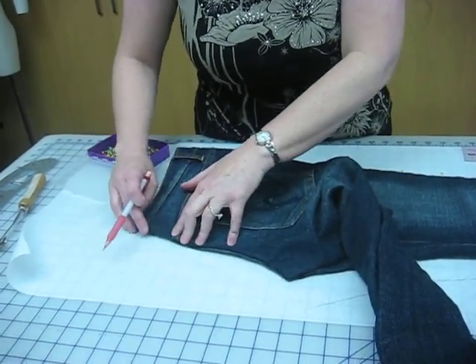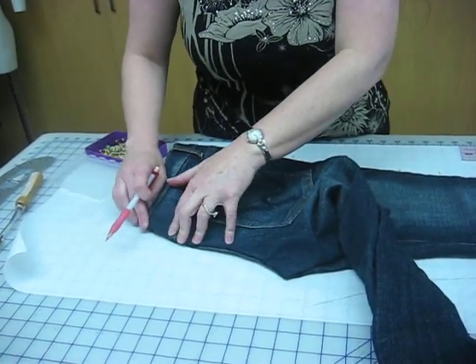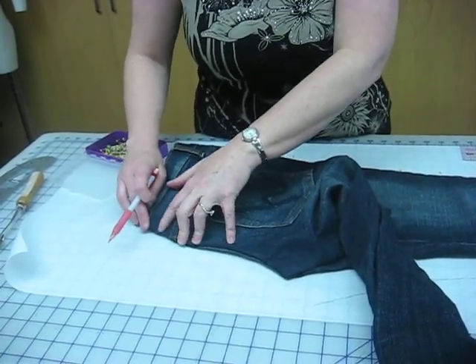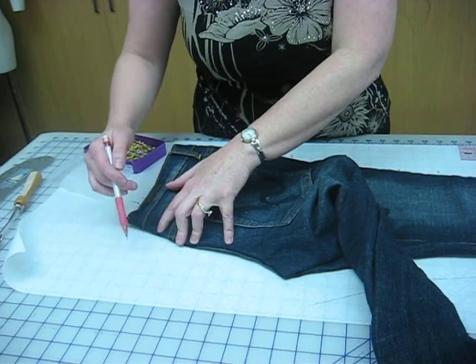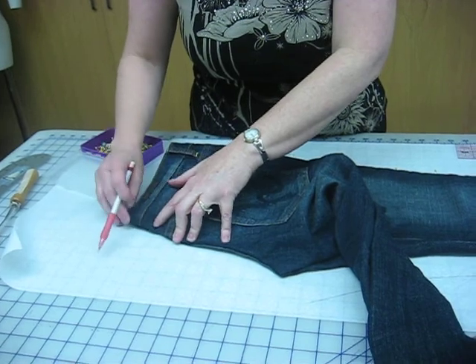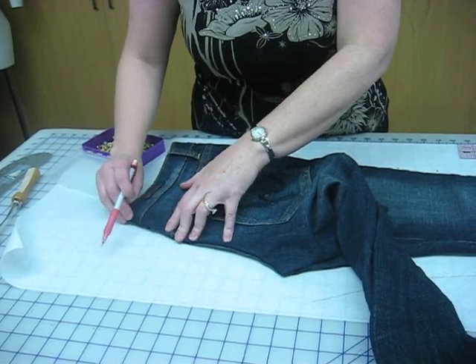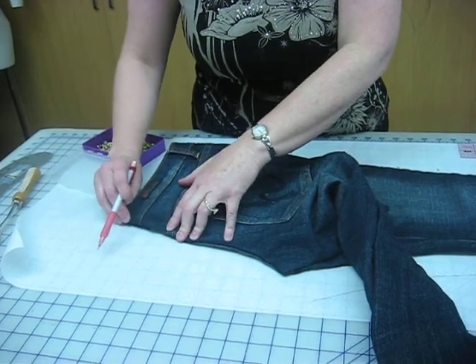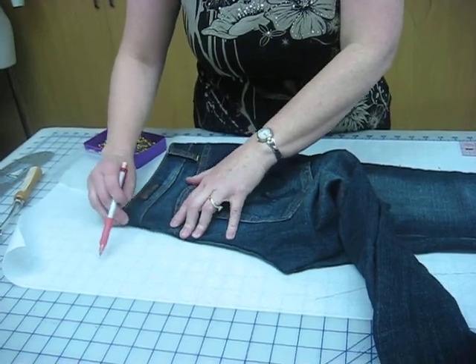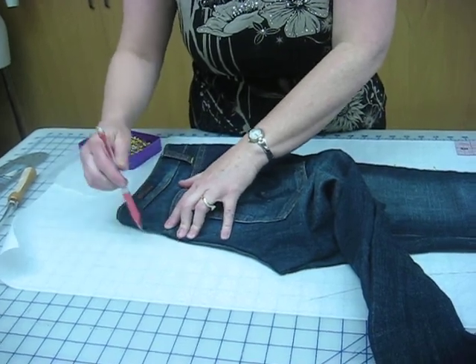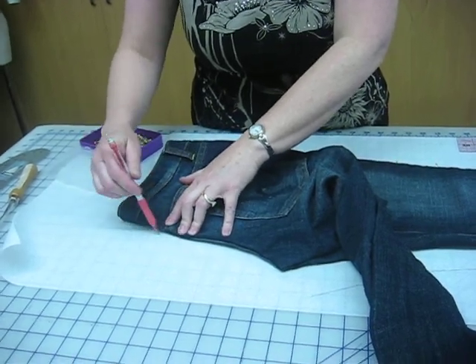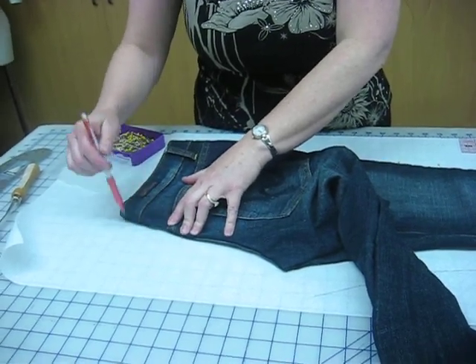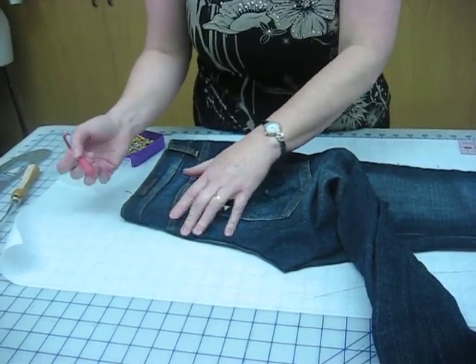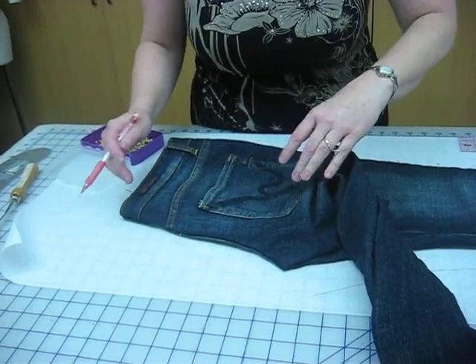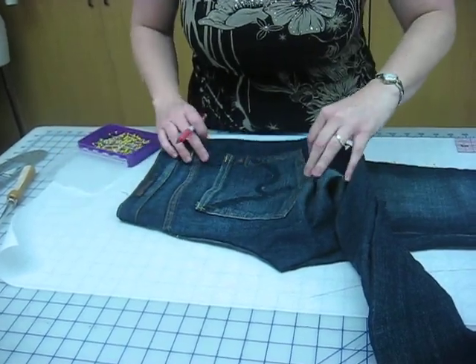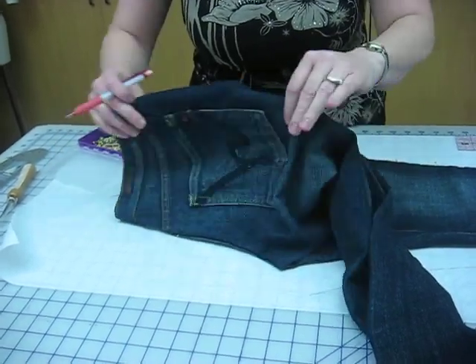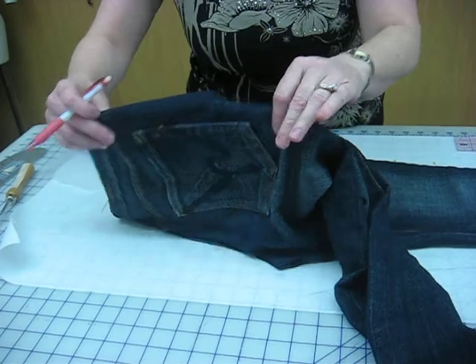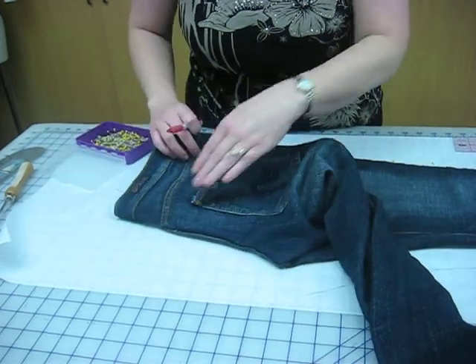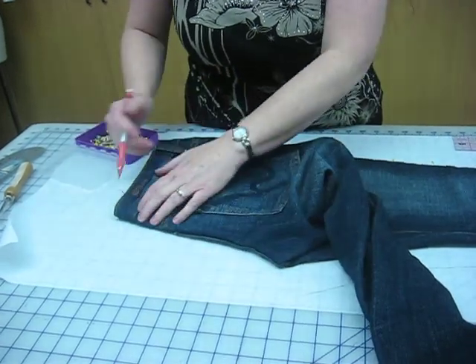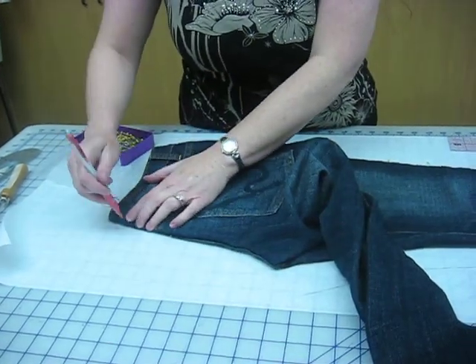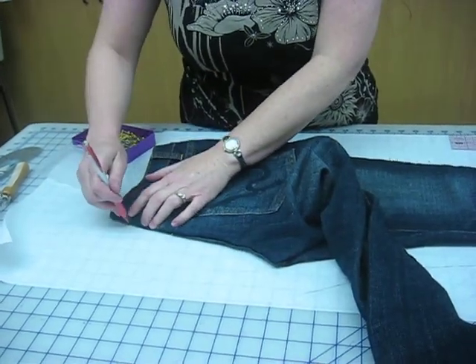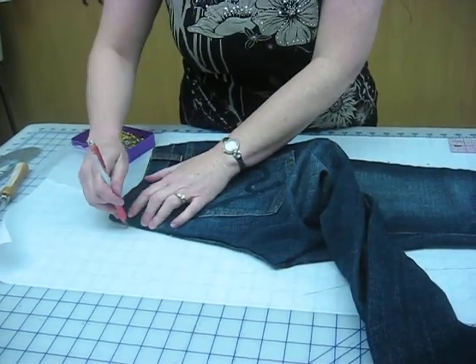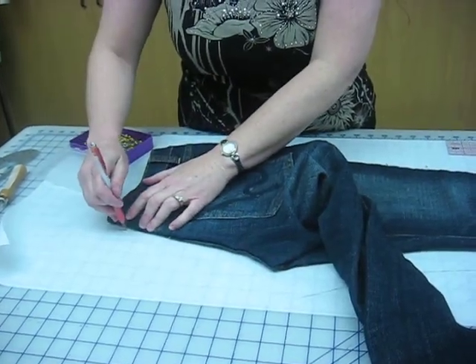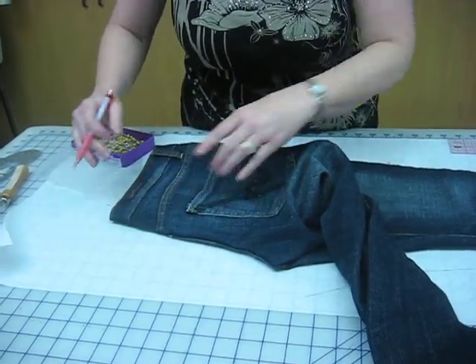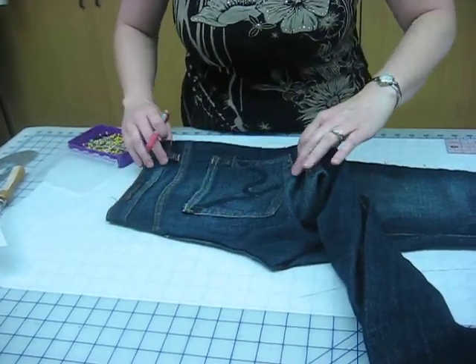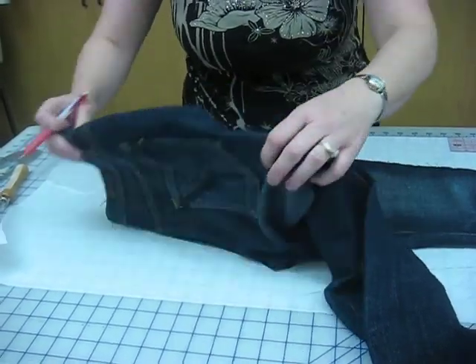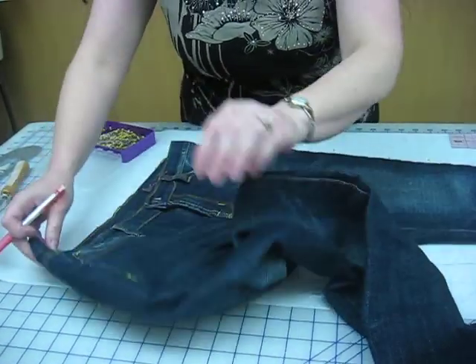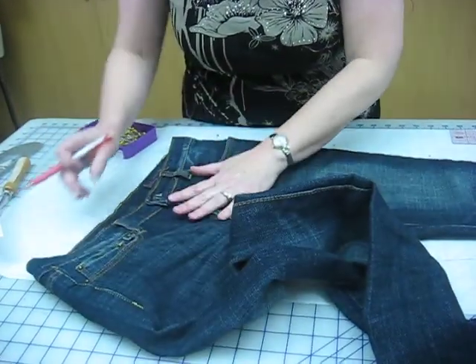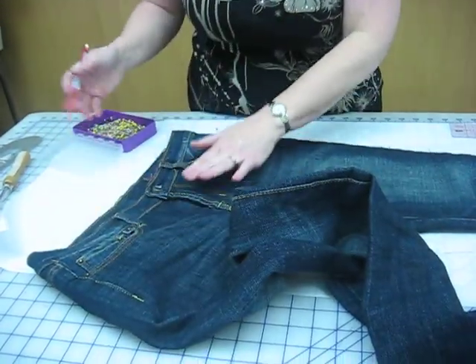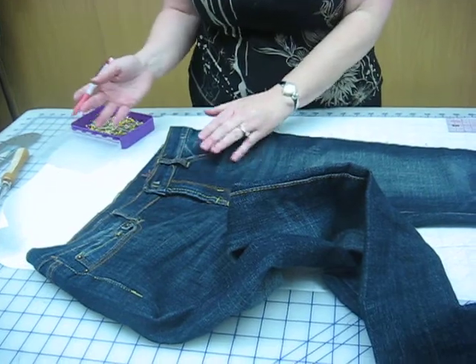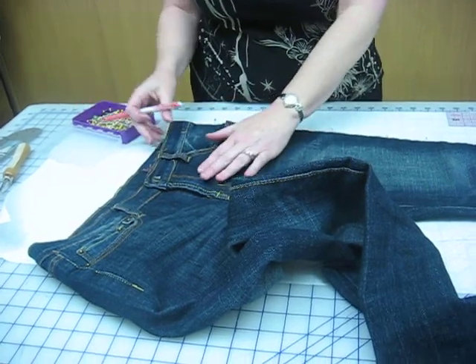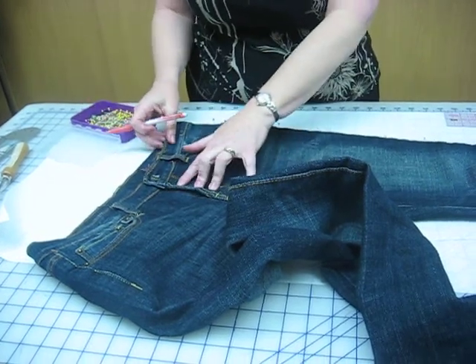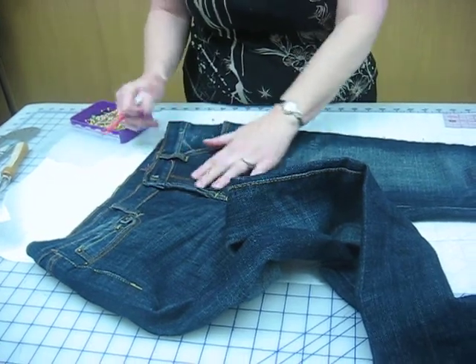Sometimes it tilts back if it has darts, and usually if you just continue it on straight, it equals the amount of the dart. Then I want to mark the bottom of the waistband — I'm not going to include the waistband, it will be separate.